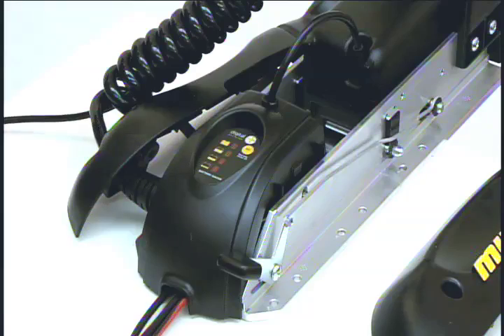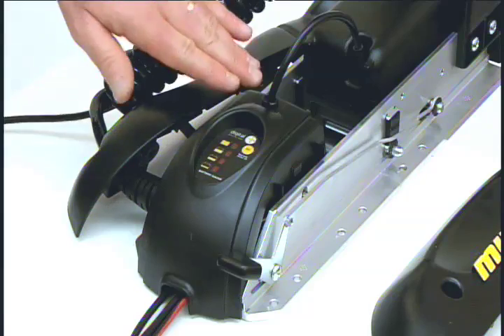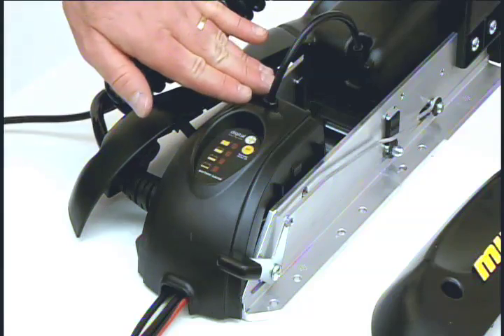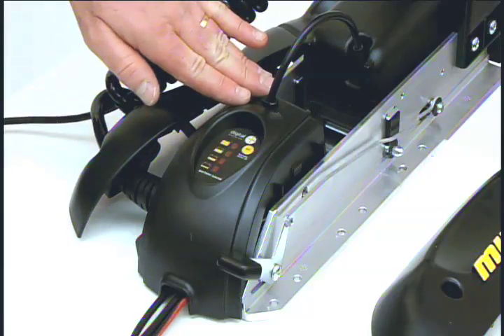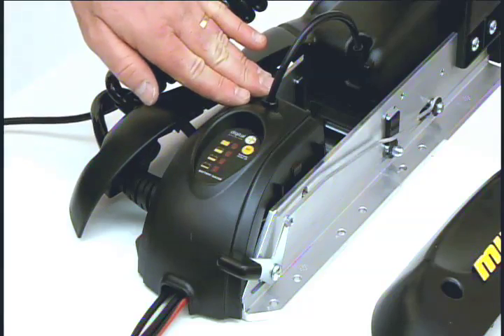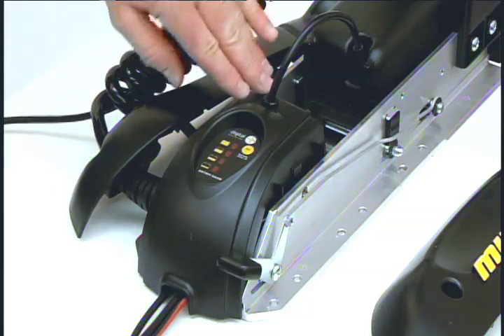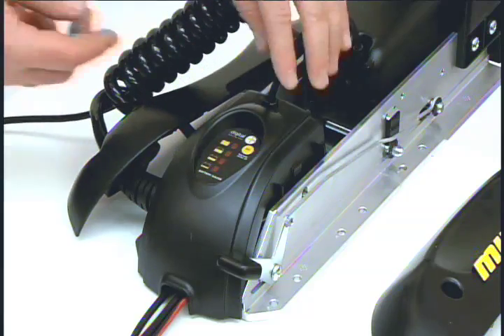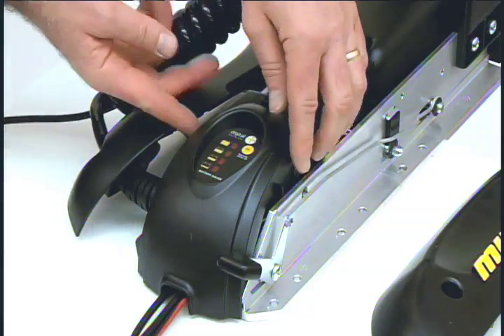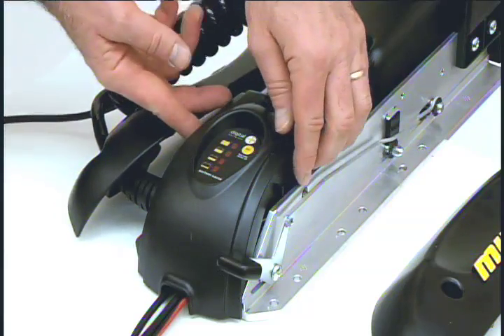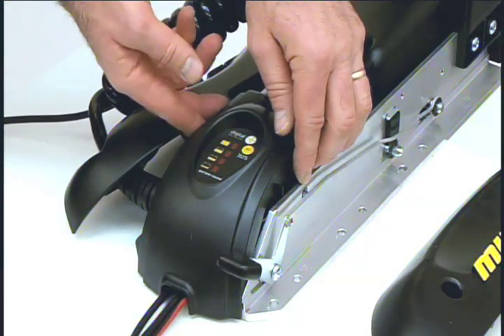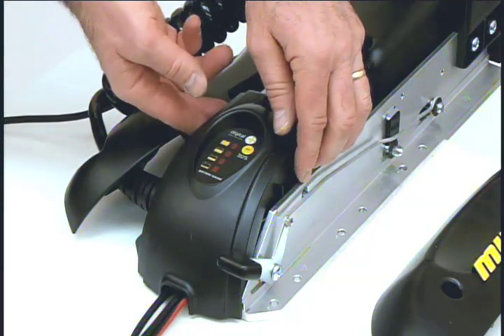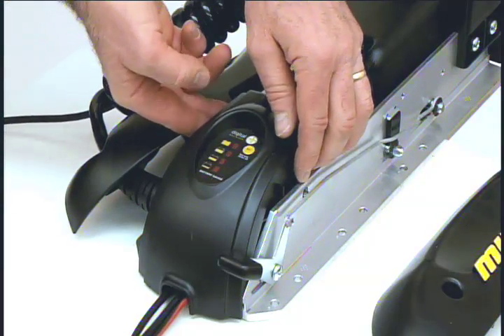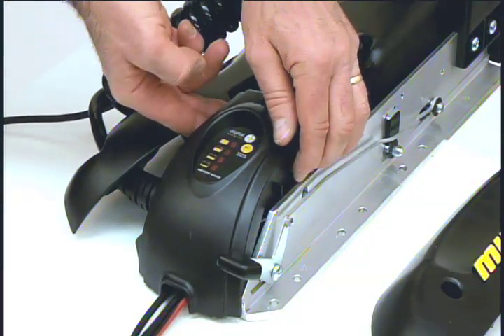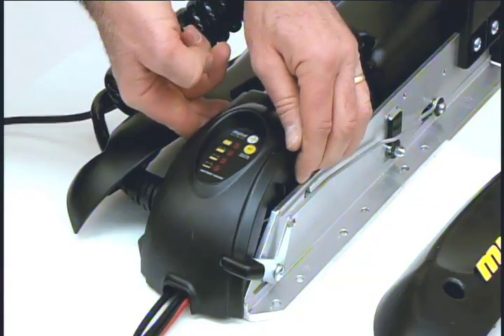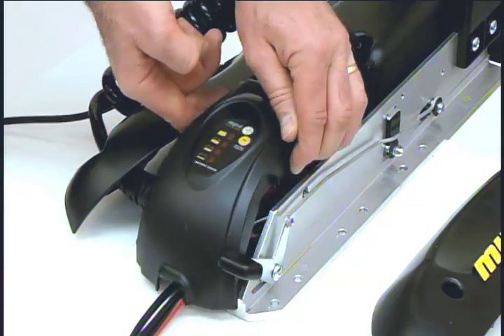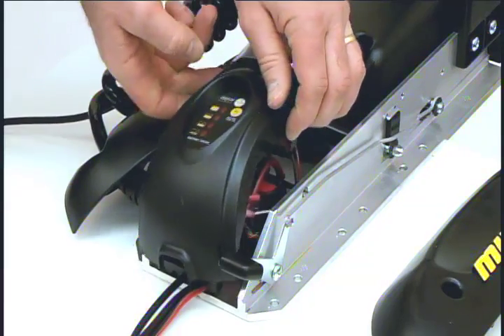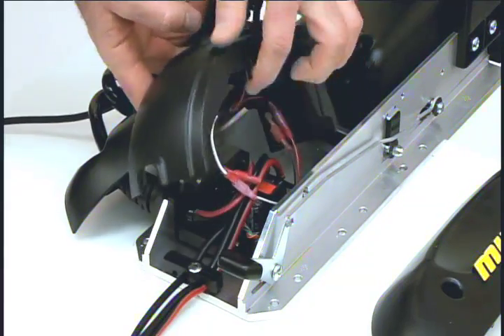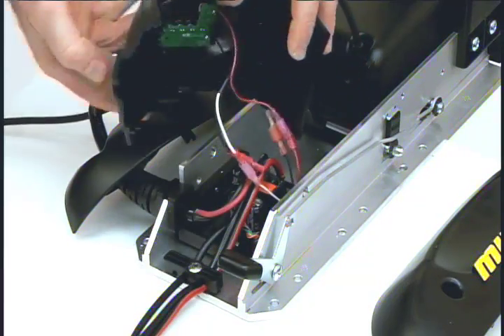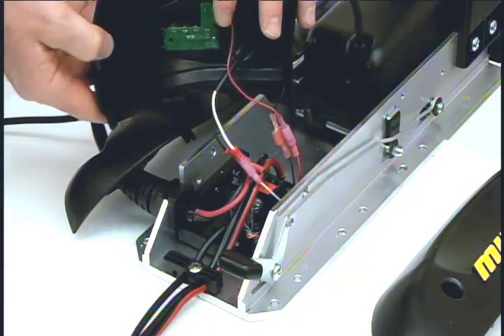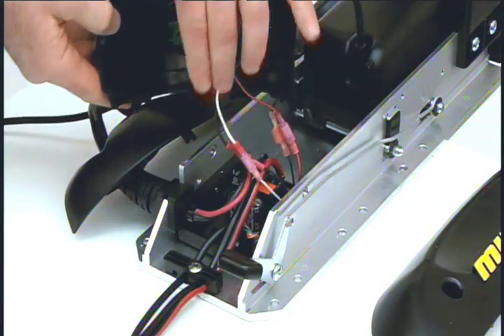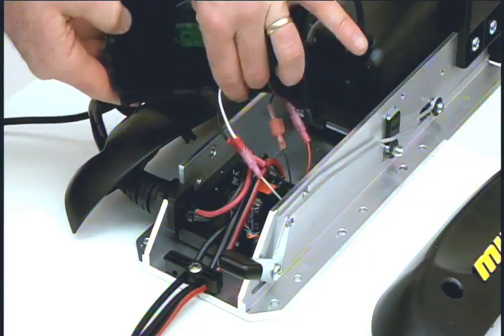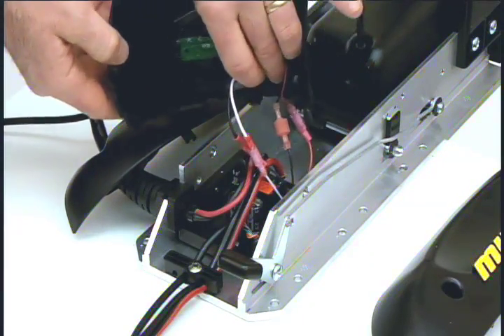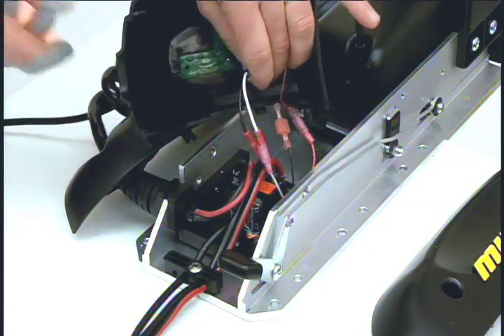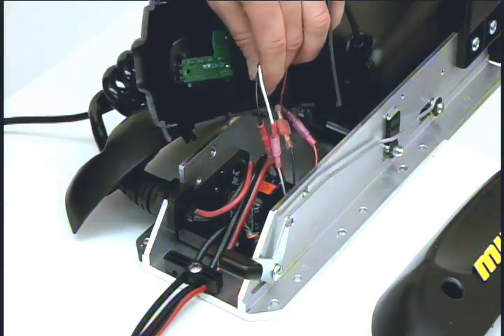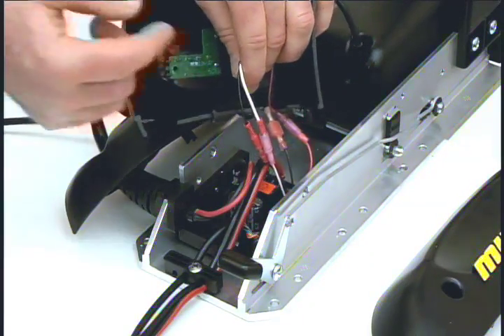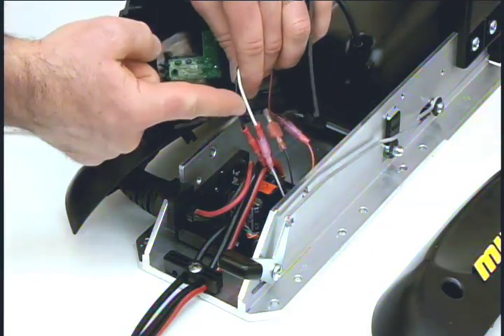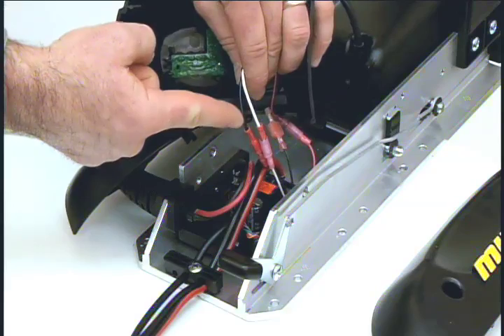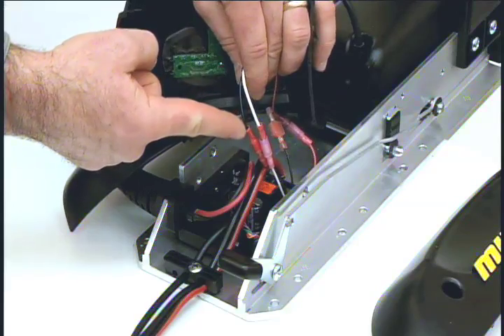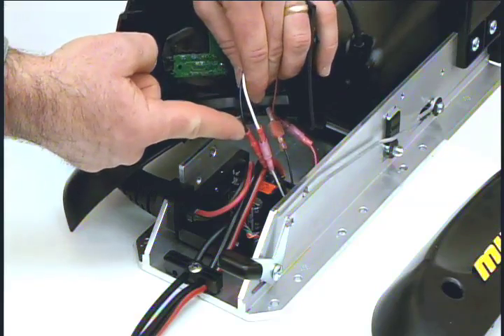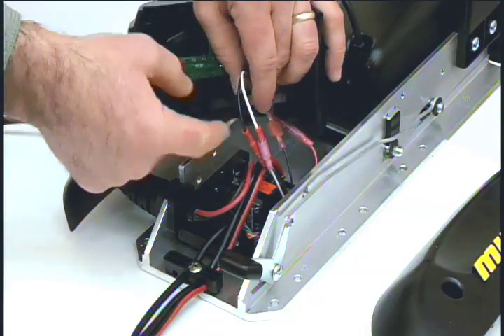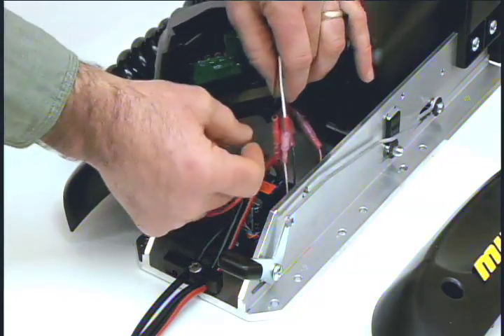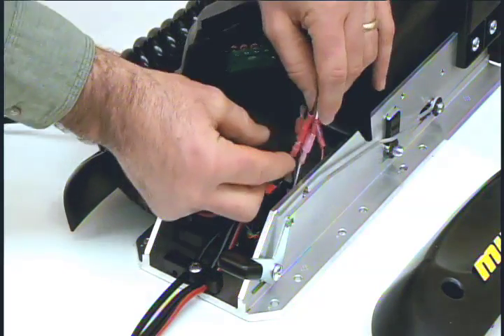Next, we need to remove the center housing. Push it on both sides of the housing while lifting up. Locate the connectors on the black and white wires and pull them apart.